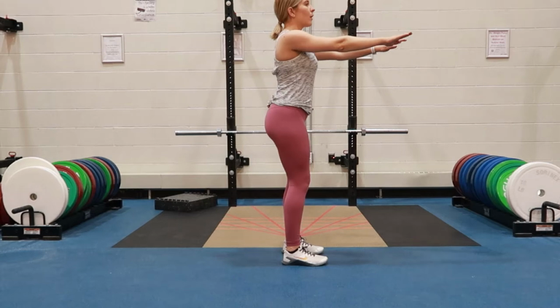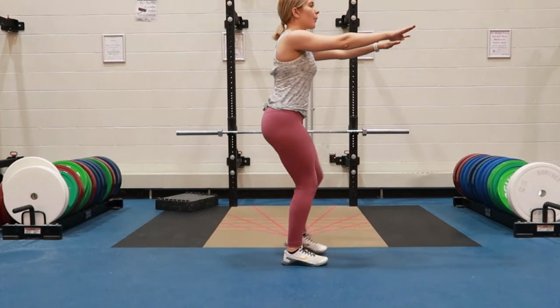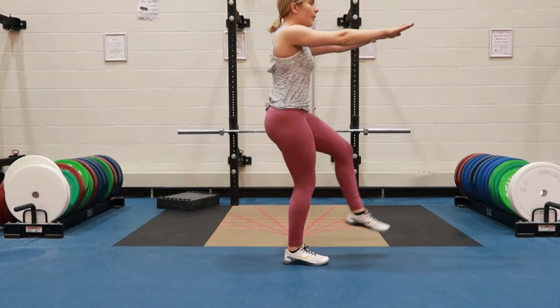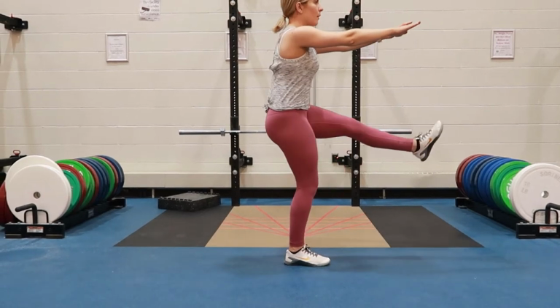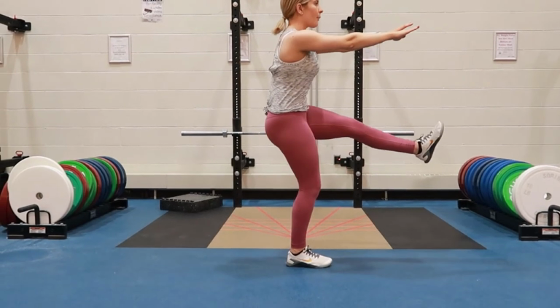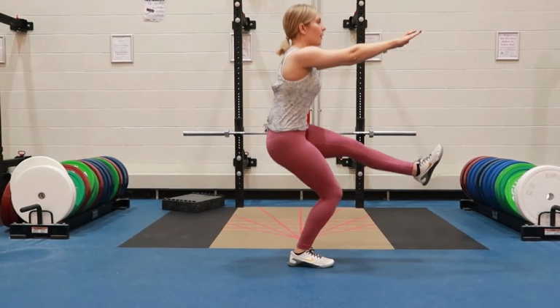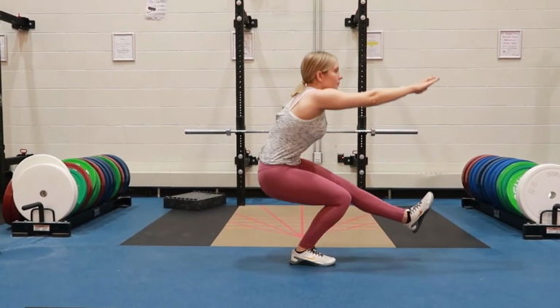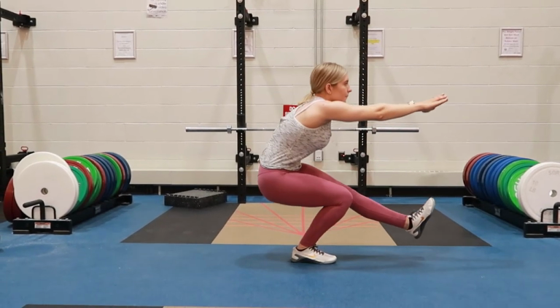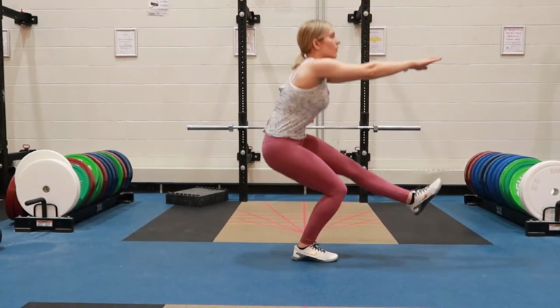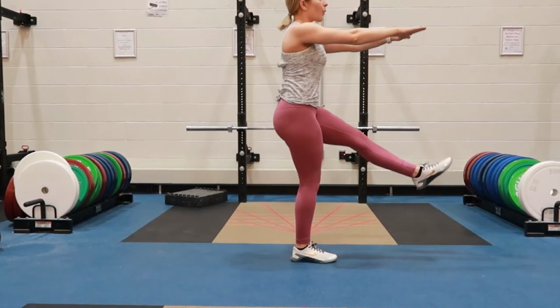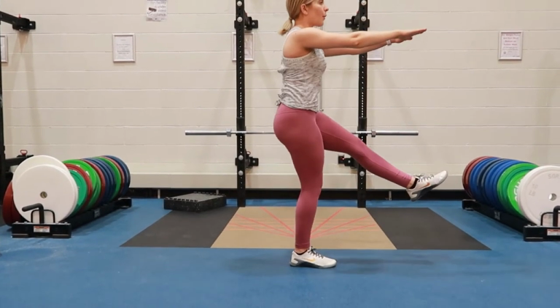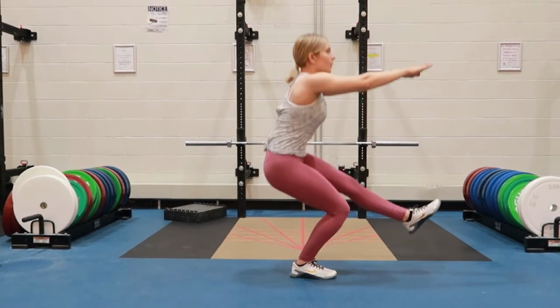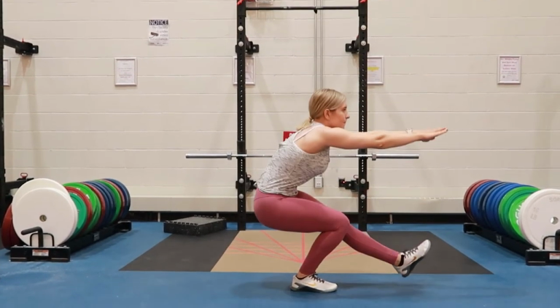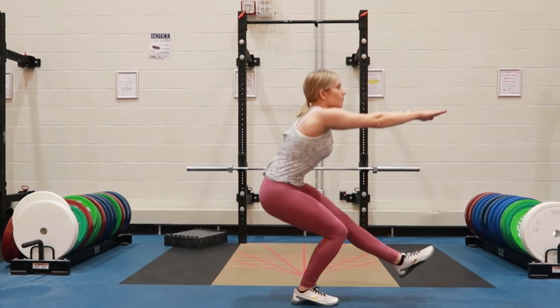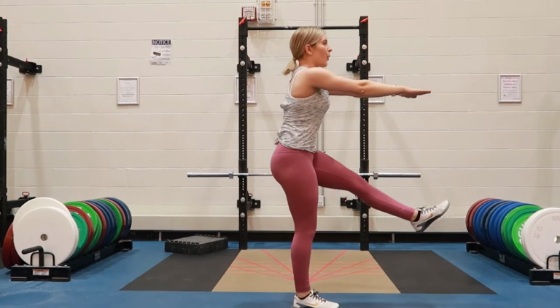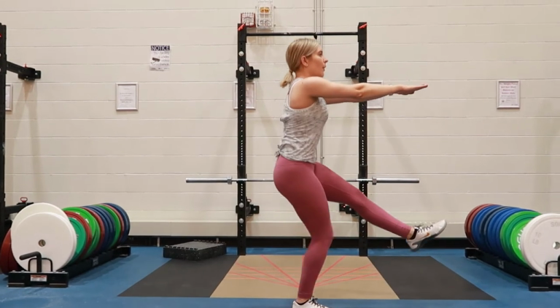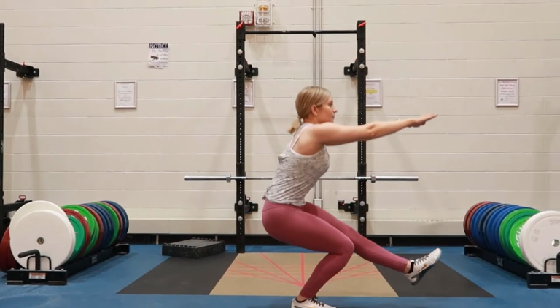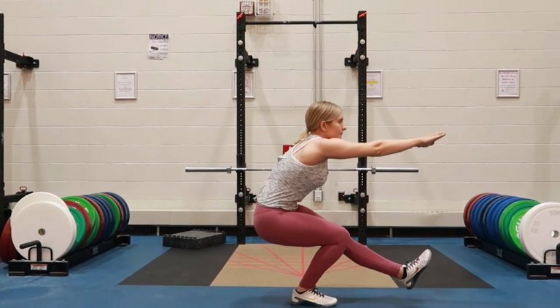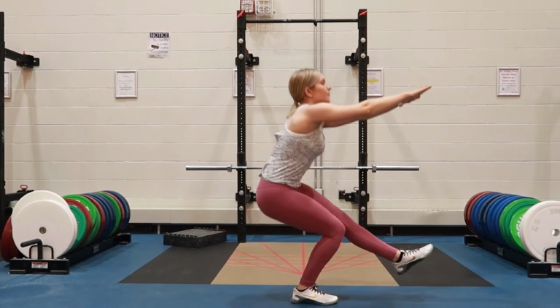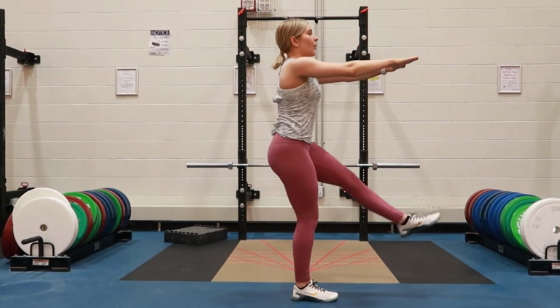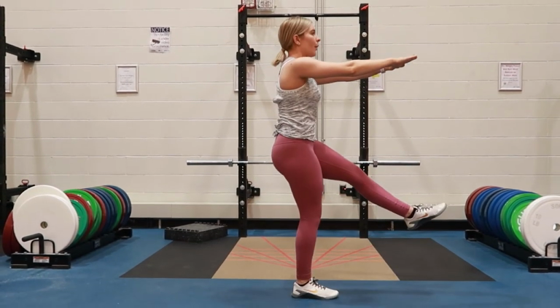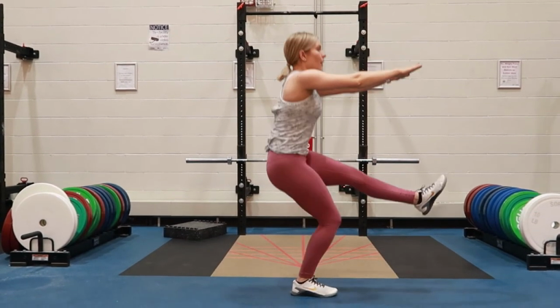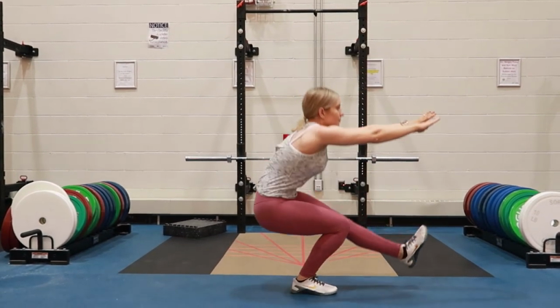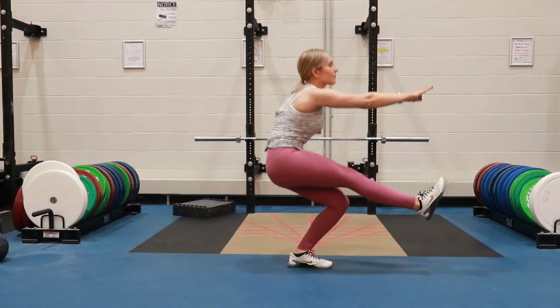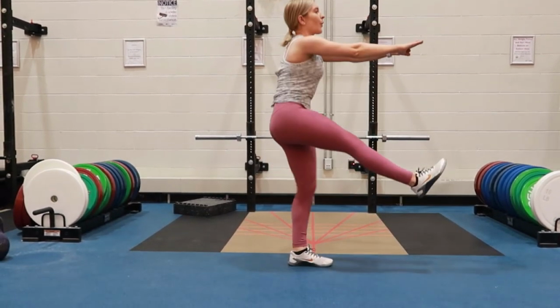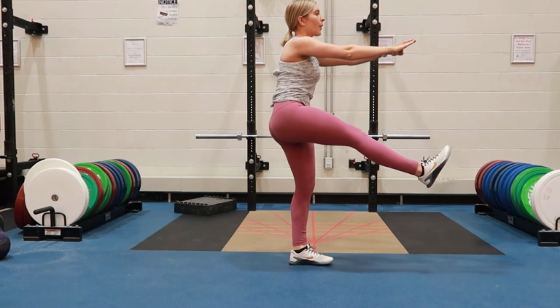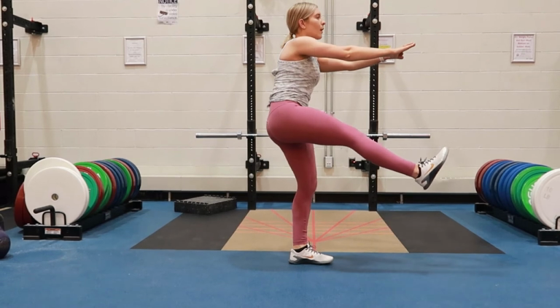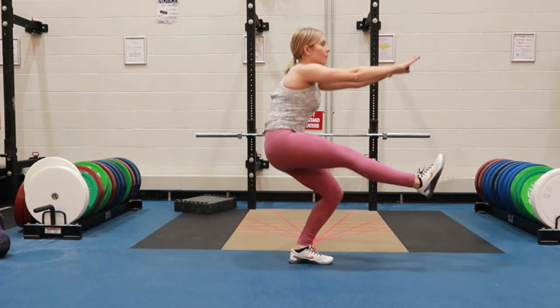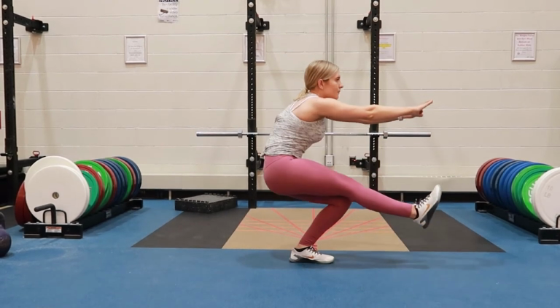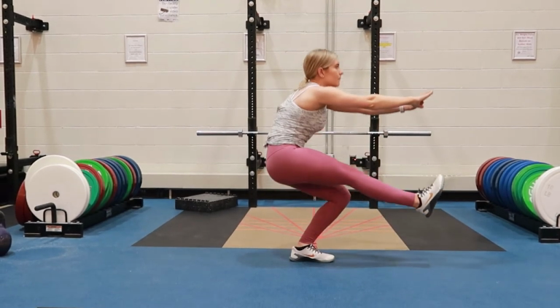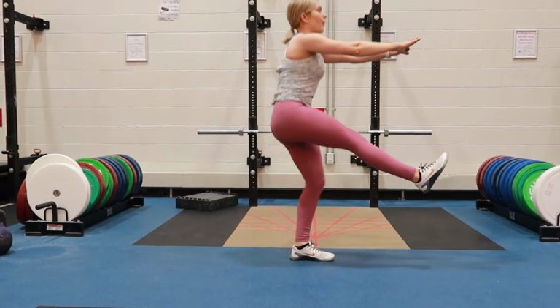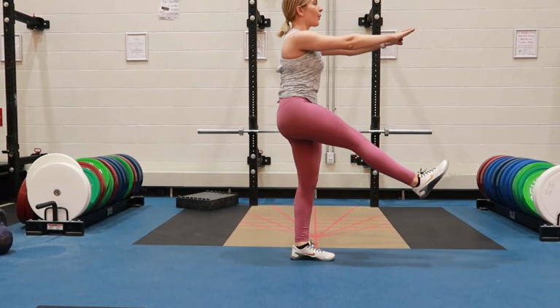Pistol squats, coming down to the squat position with one leg. I find it best to reach the arms out in front to maintain balance, inhaling at the top, coming down into the squat position about a 90 degree angle or deeper if possible.